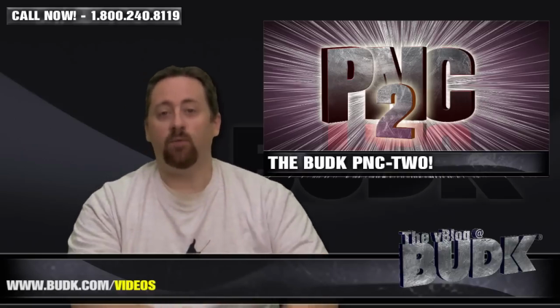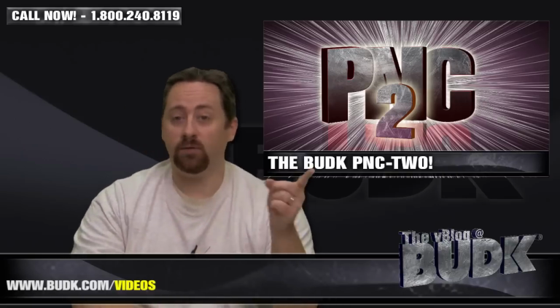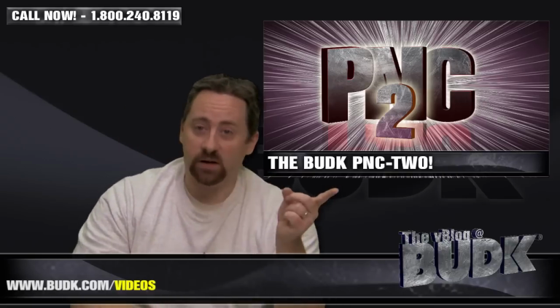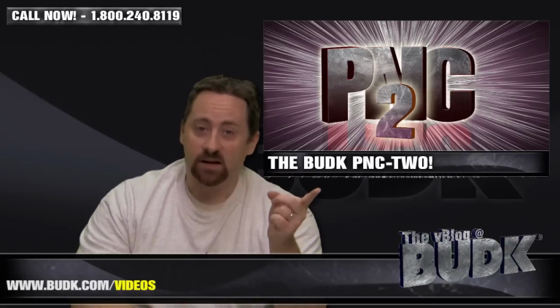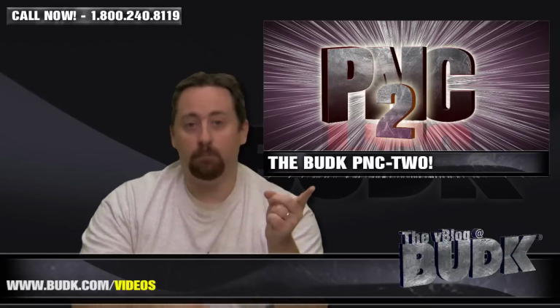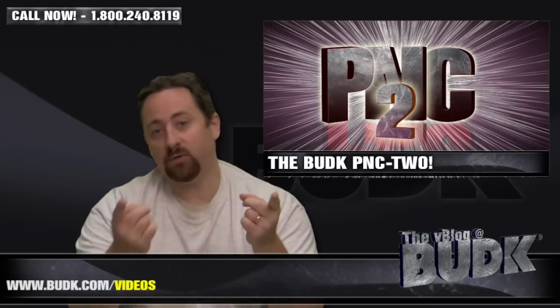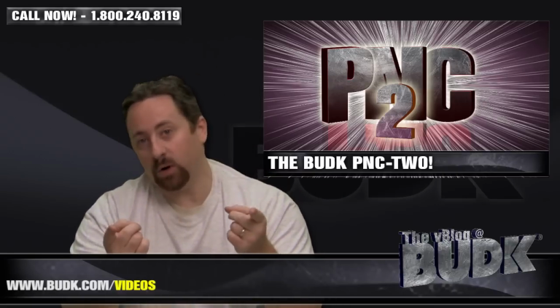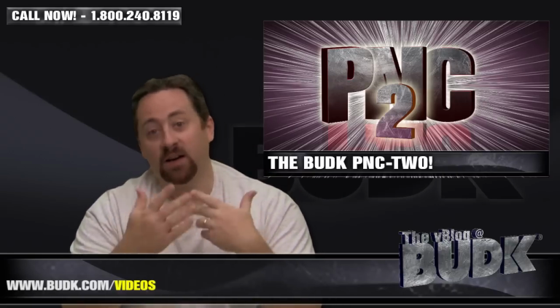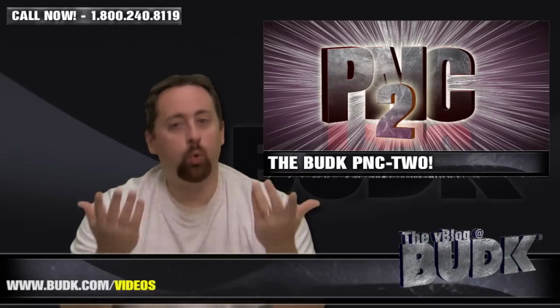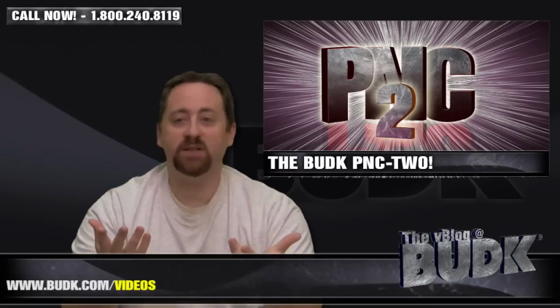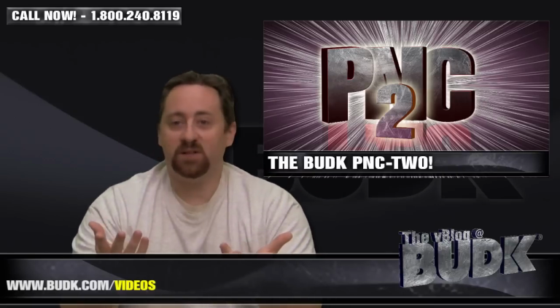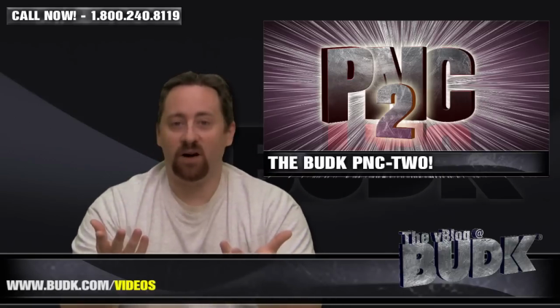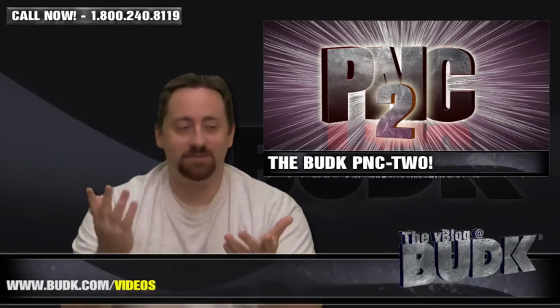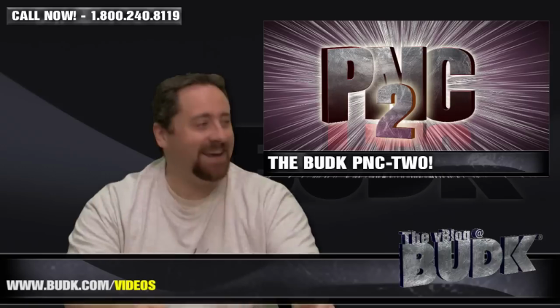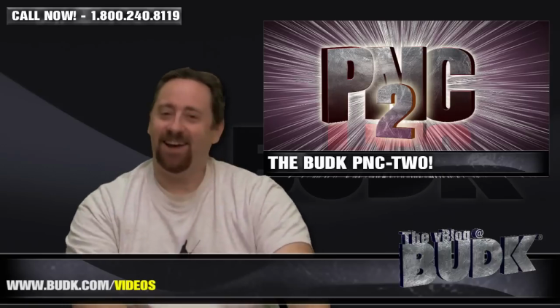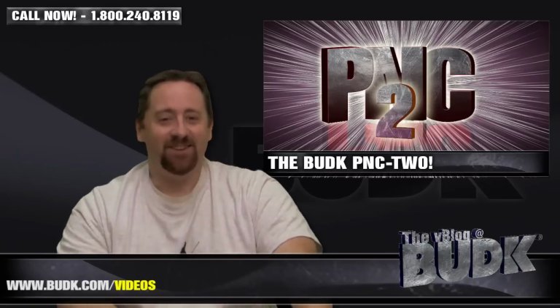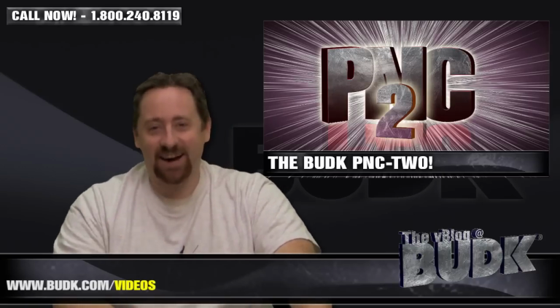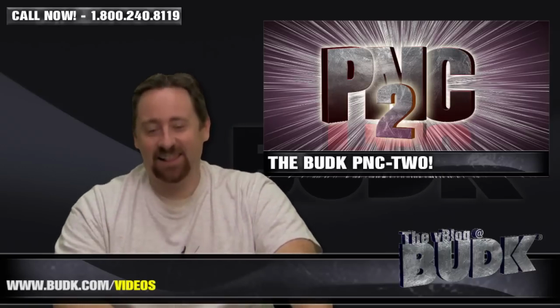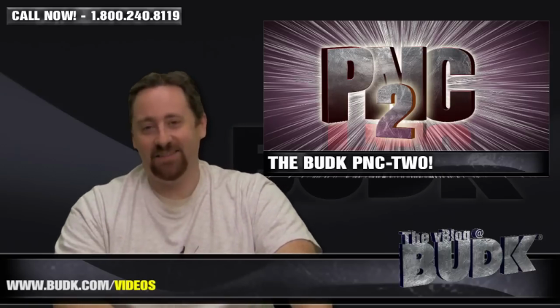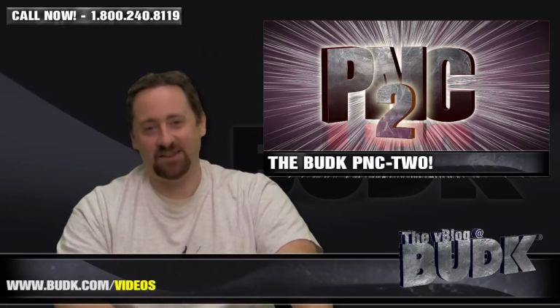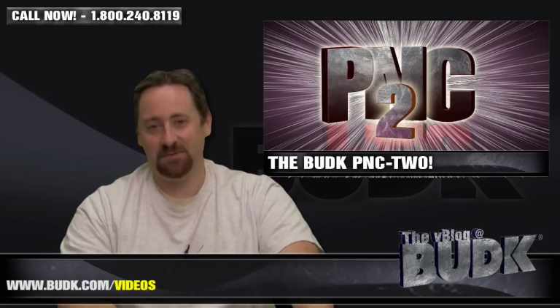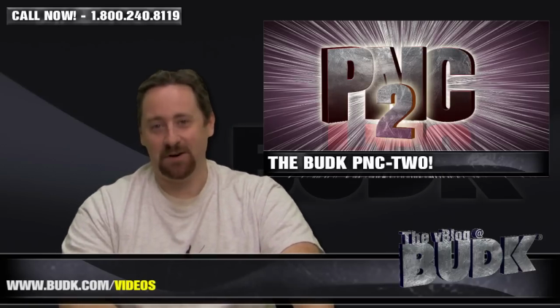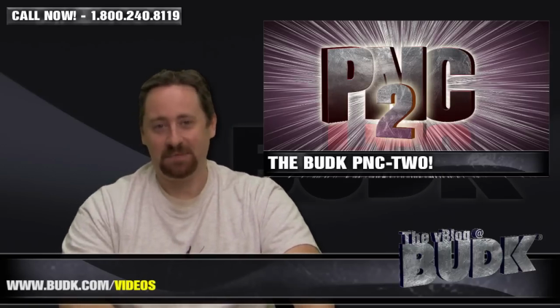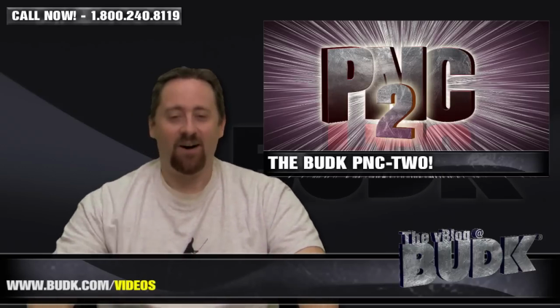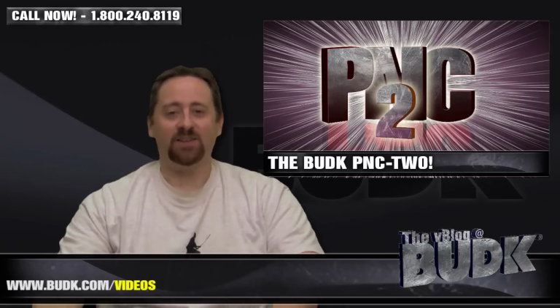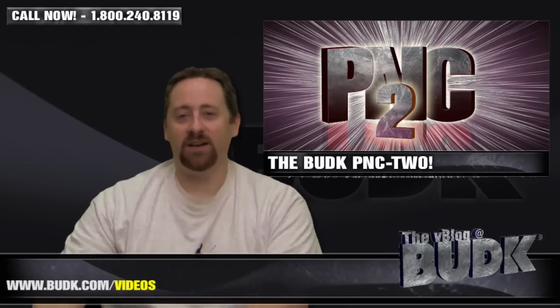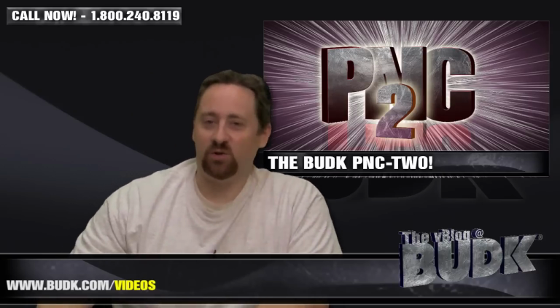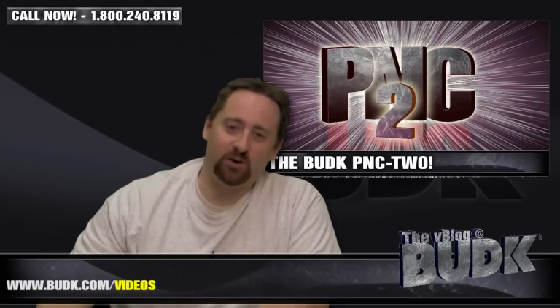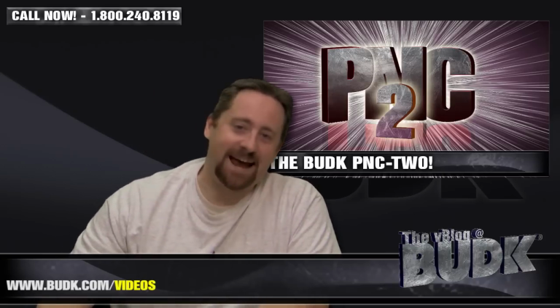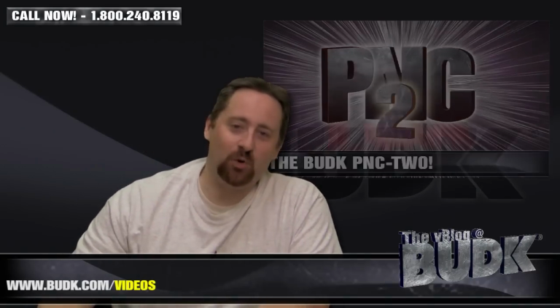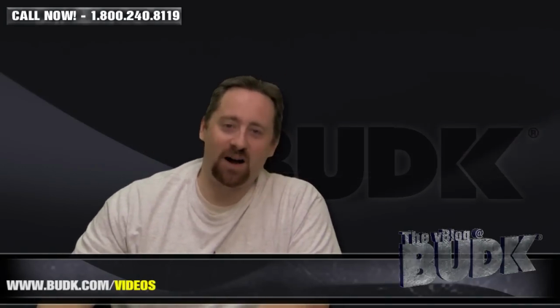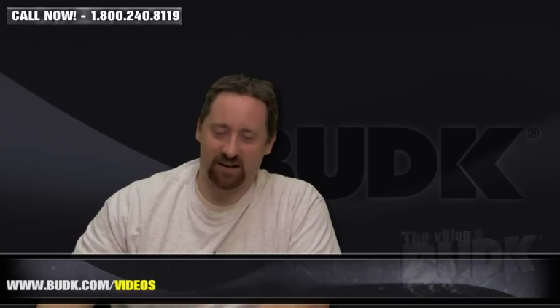If one of you wins, then both of you win twice as many surprises. You've got to love an awesome giveaway. Alright, let's go ahead and get on to the first tactical pocket knife.